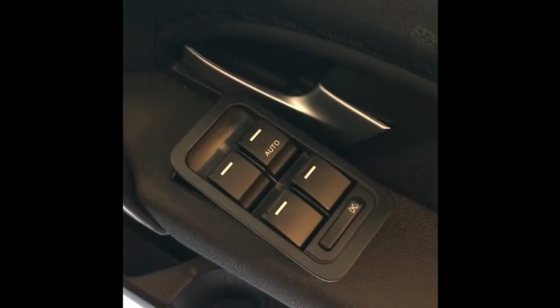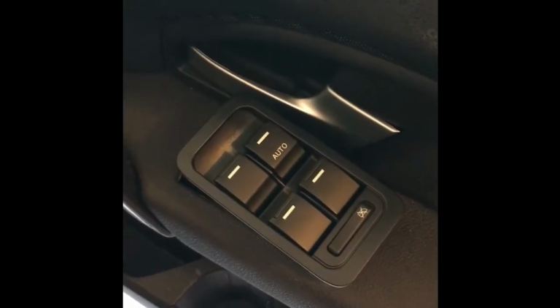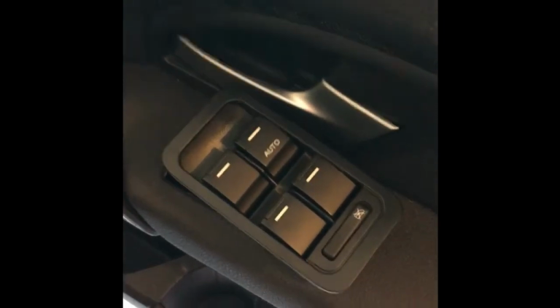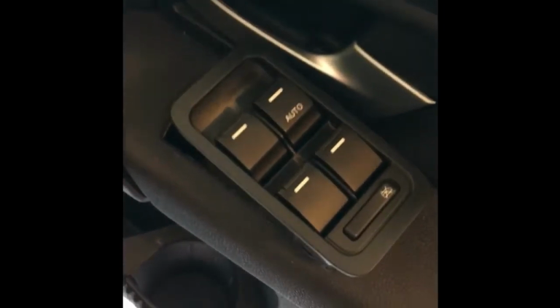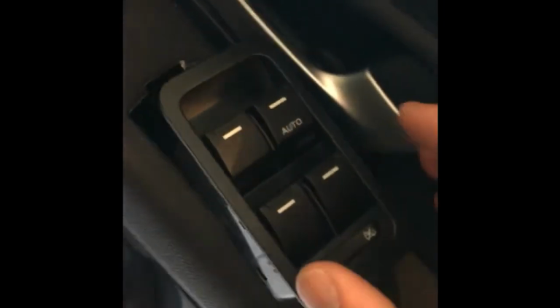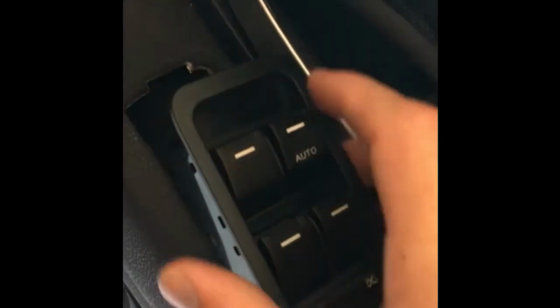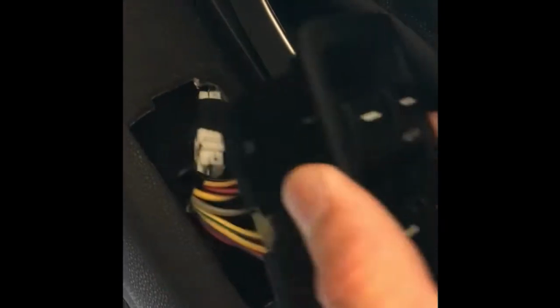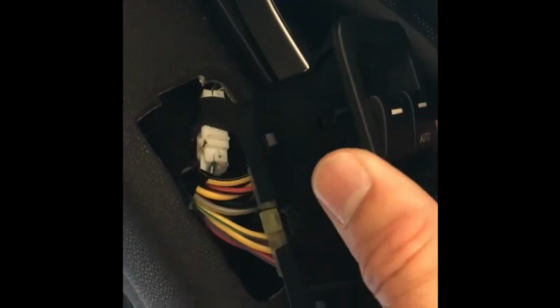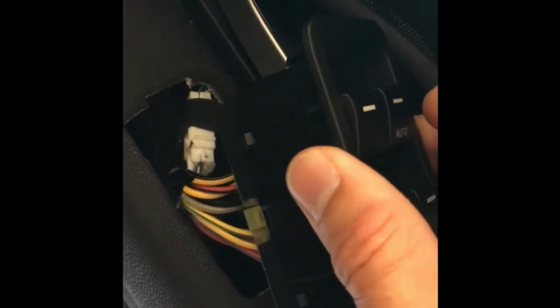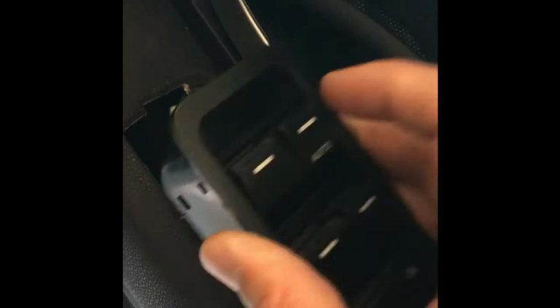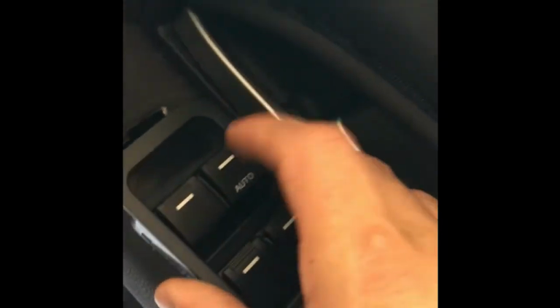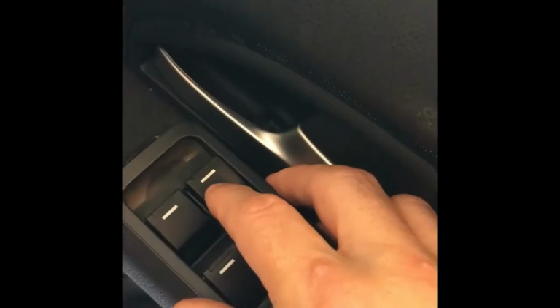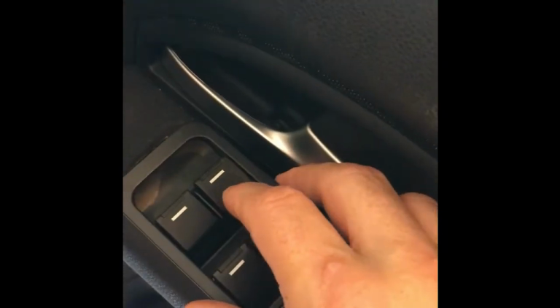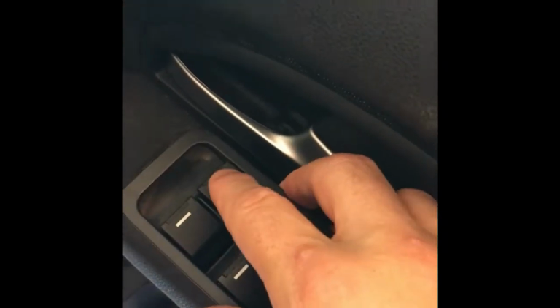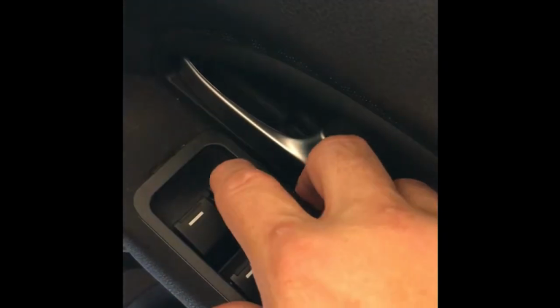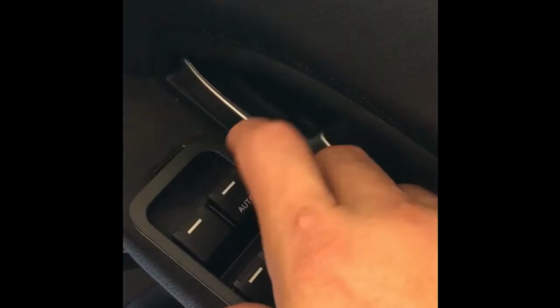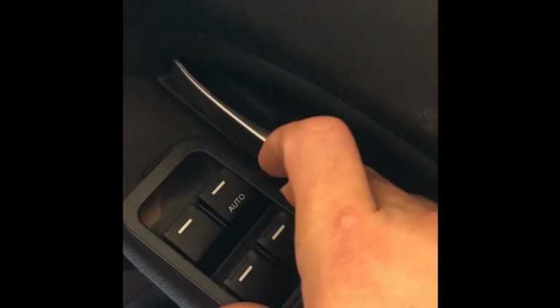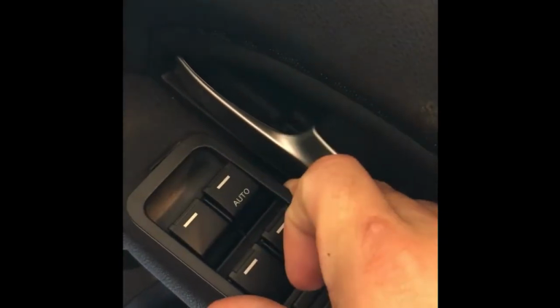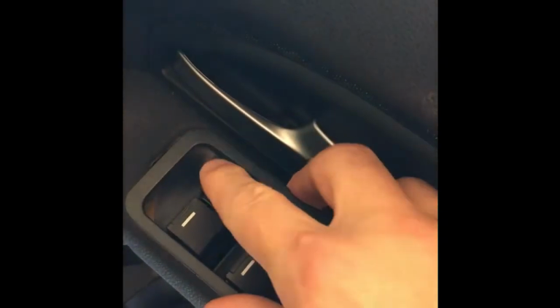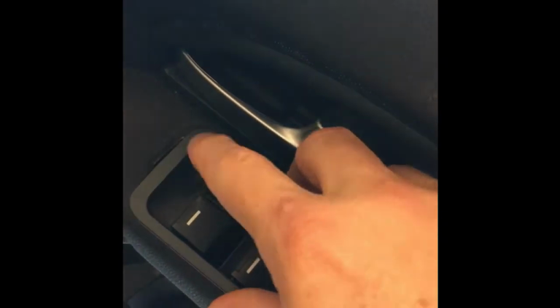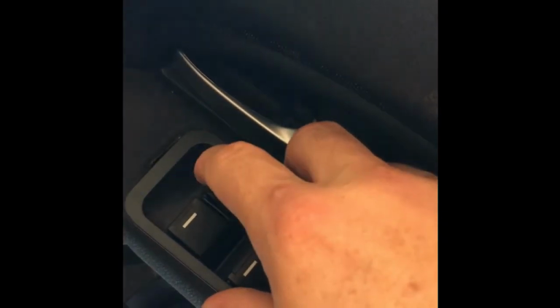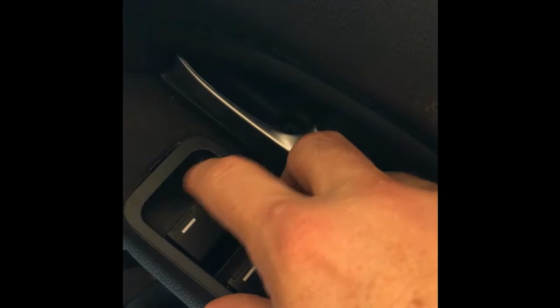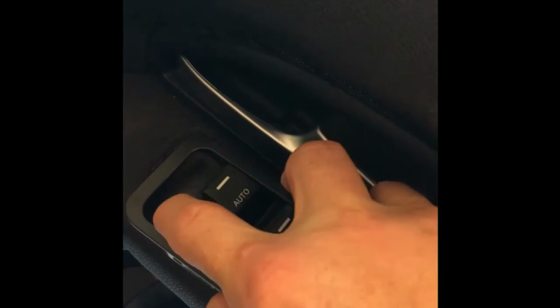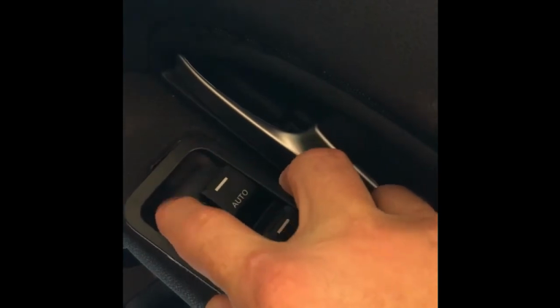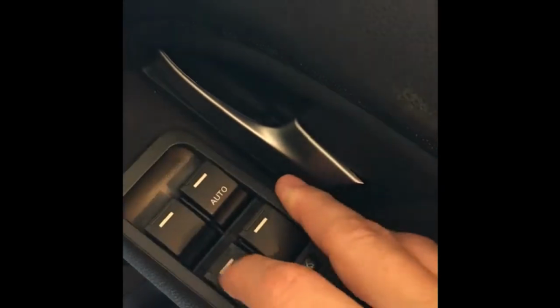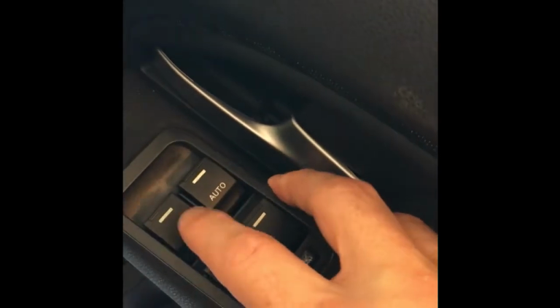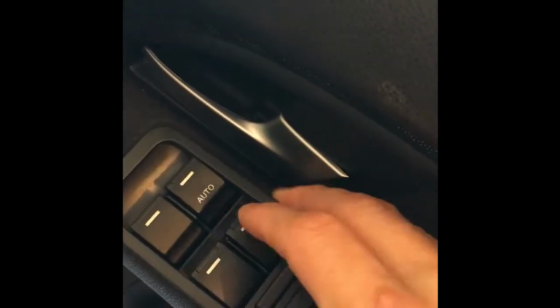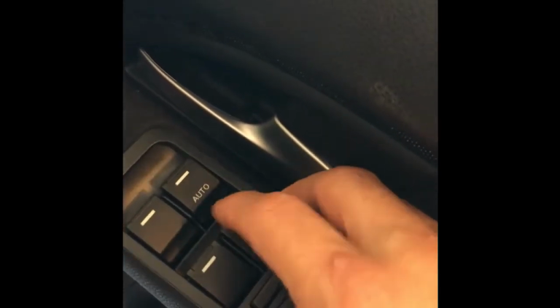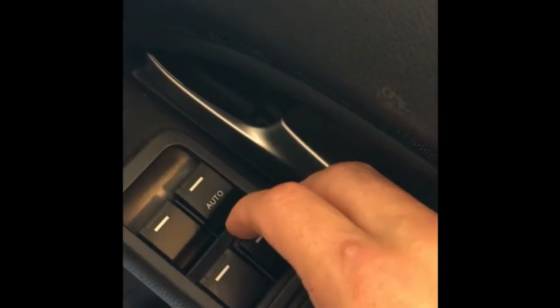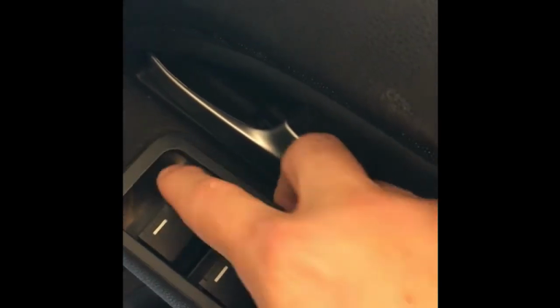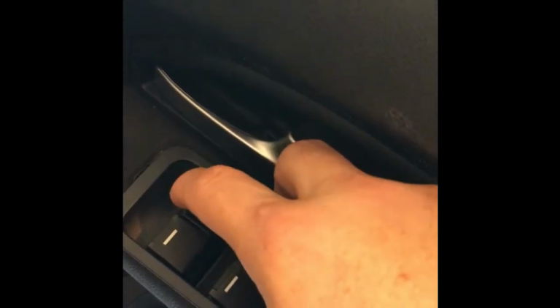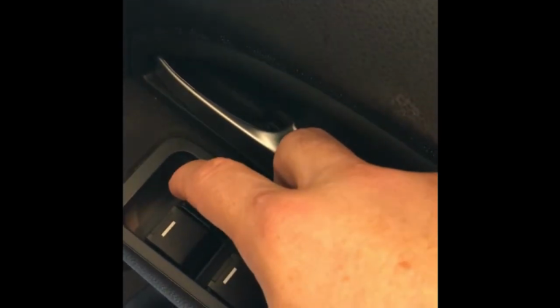Once the switch is plugged in, give it a quick test to make sure it works. You can see every window responds nicely now.